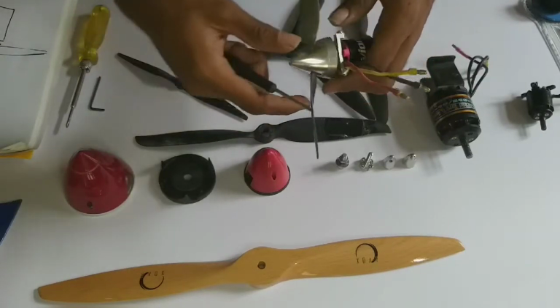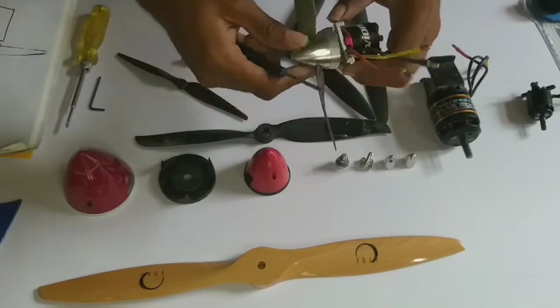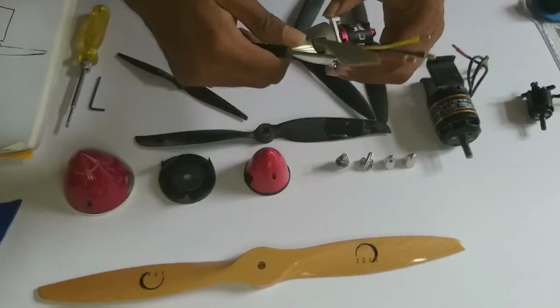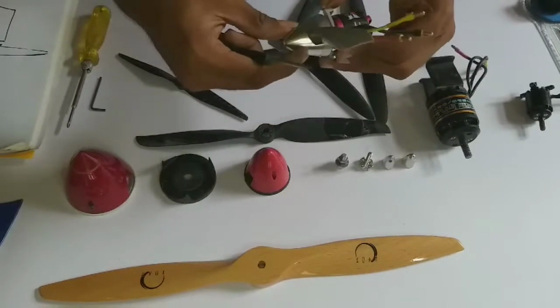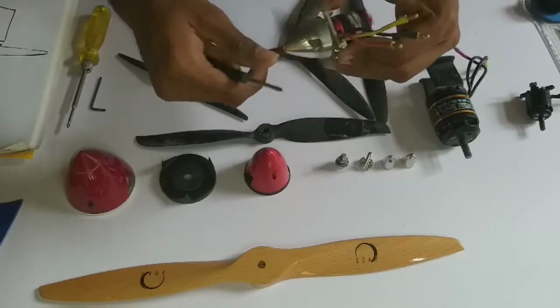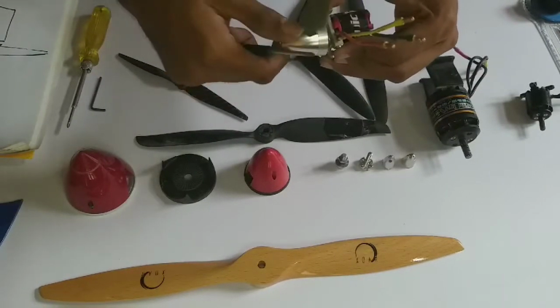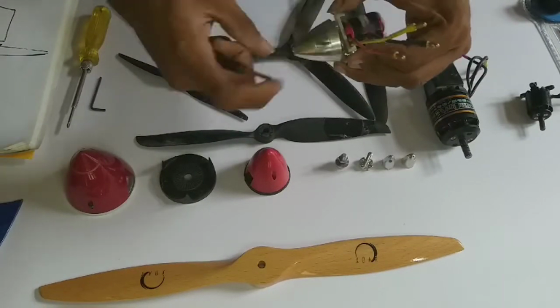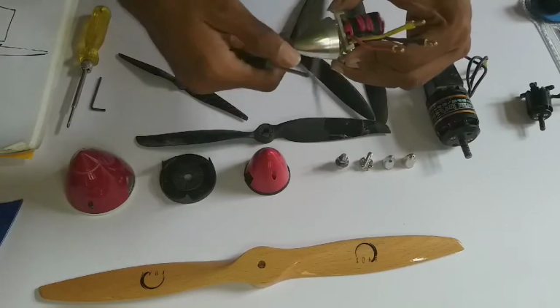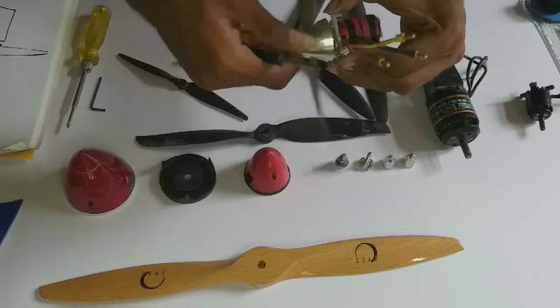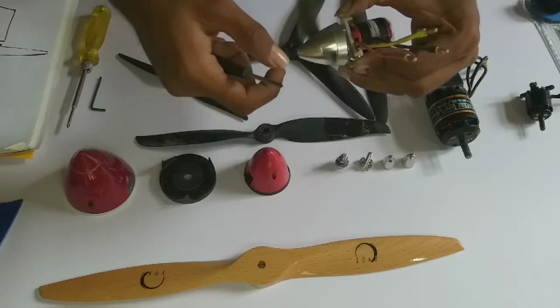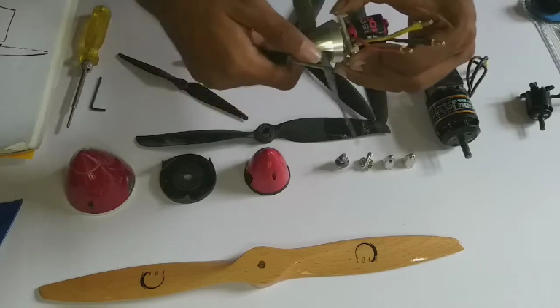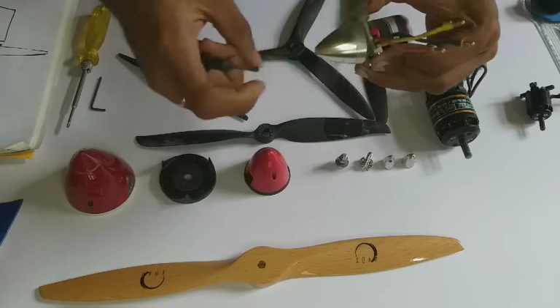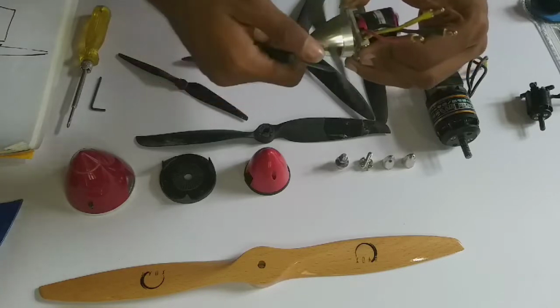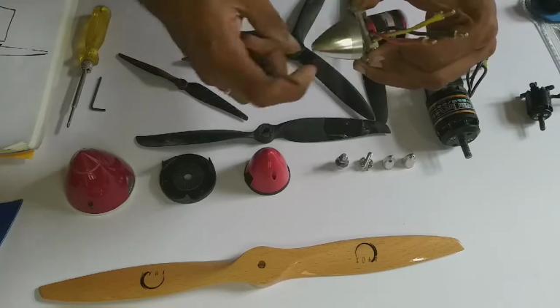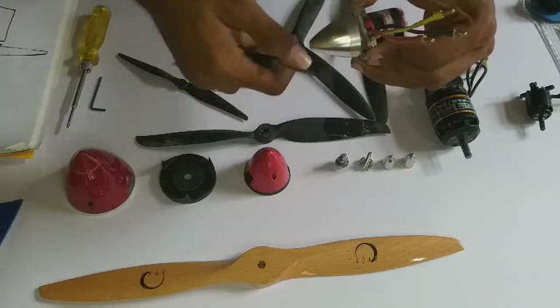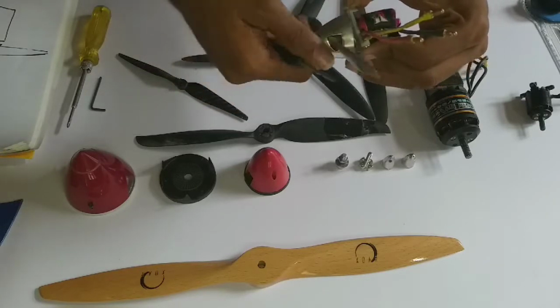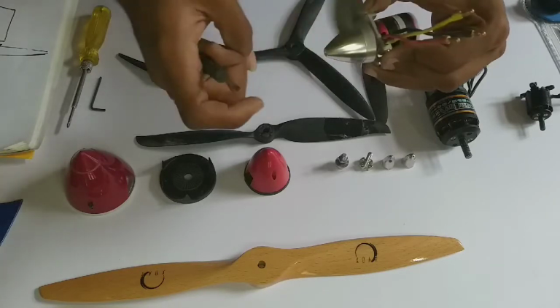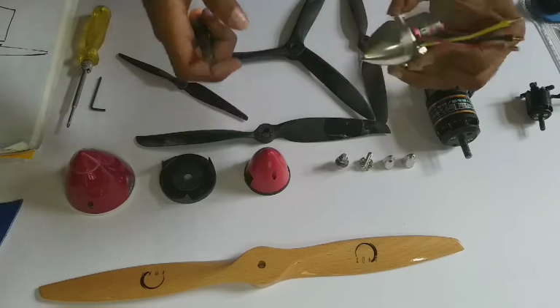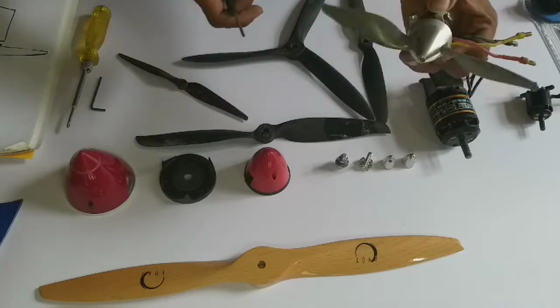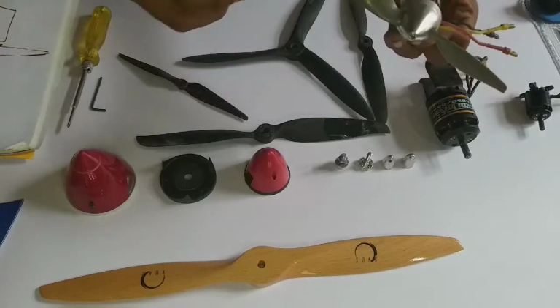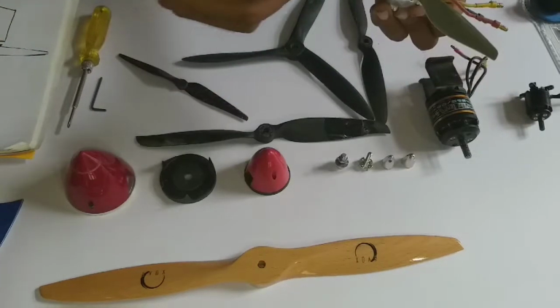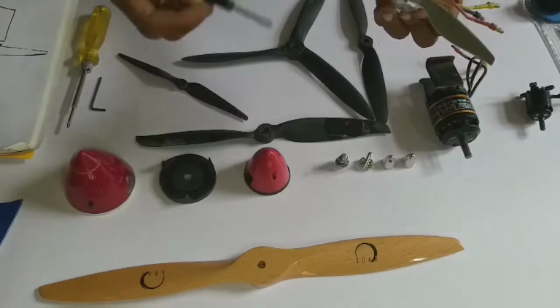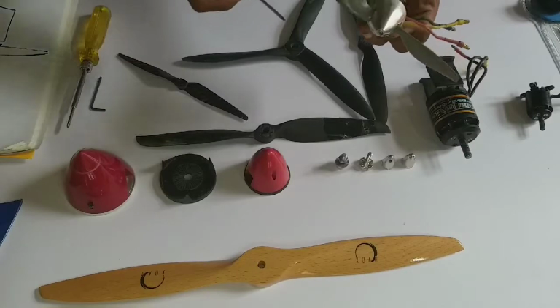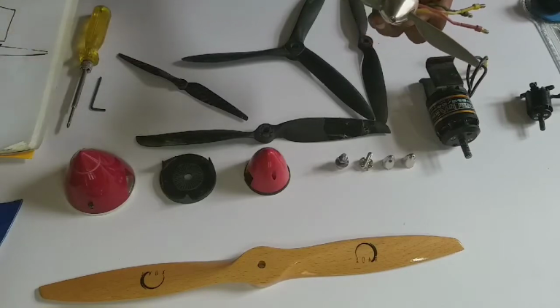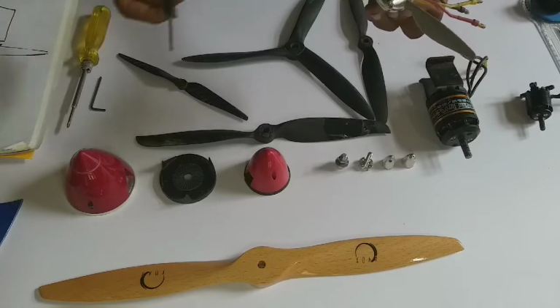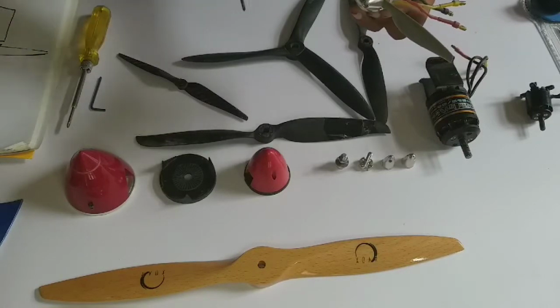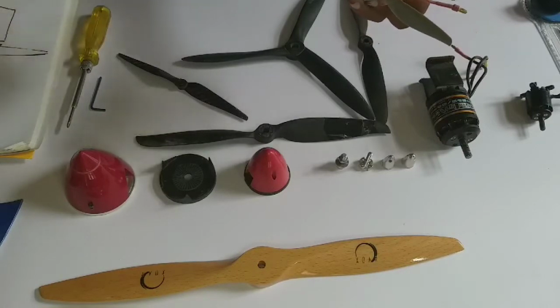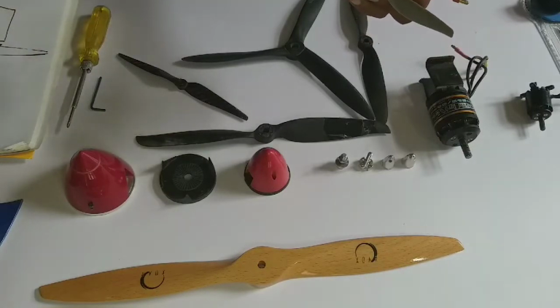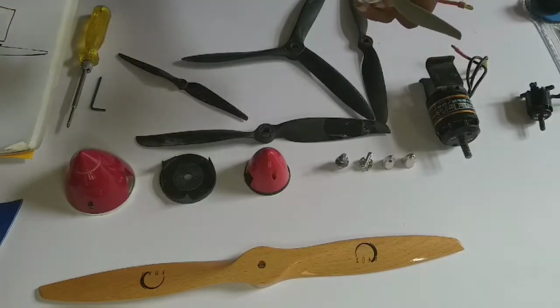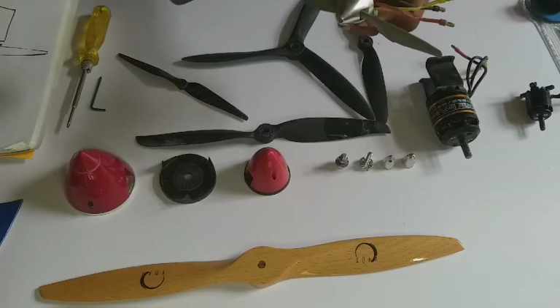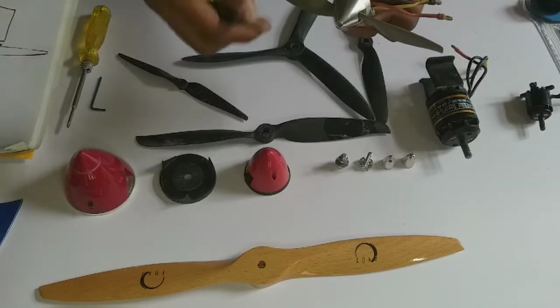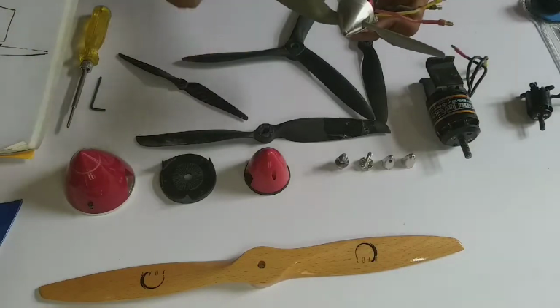Now you can see that when the motor turns, it generates thrust. You can also make your plane look better with a spinner. Even though it adds a little bit of weight, it does not contribute much negatively.